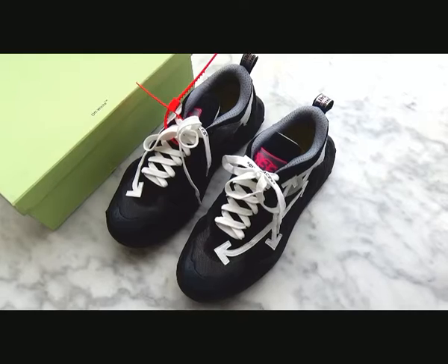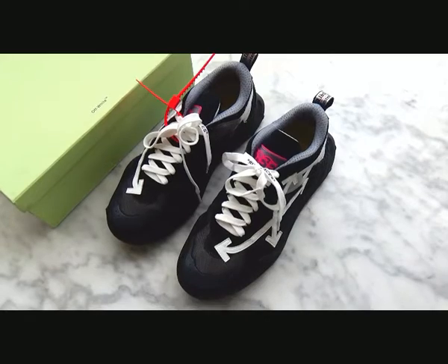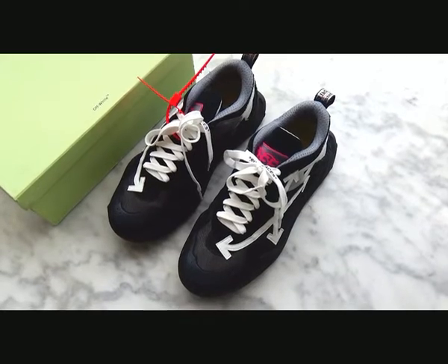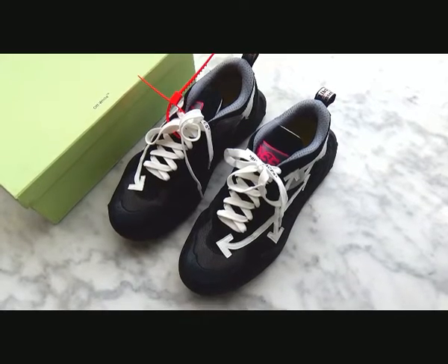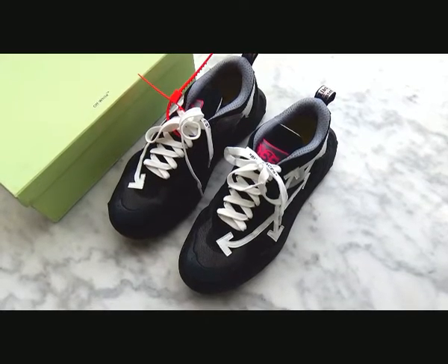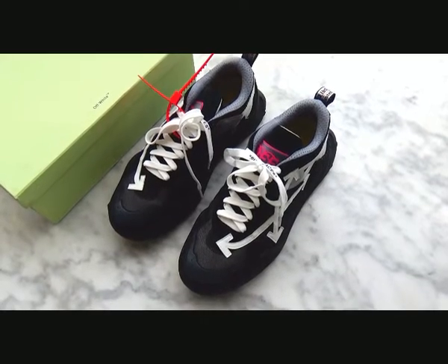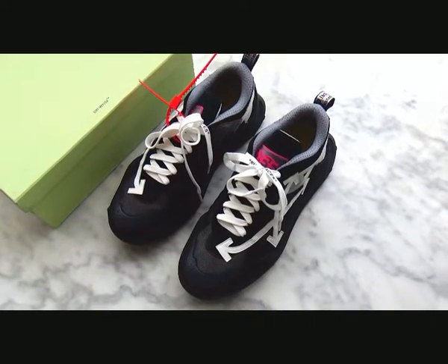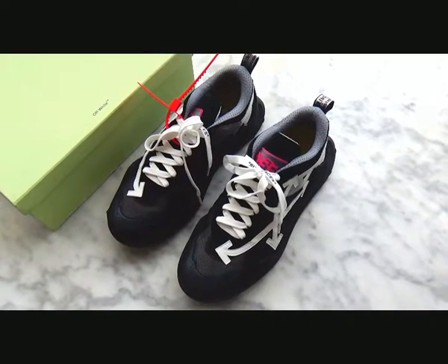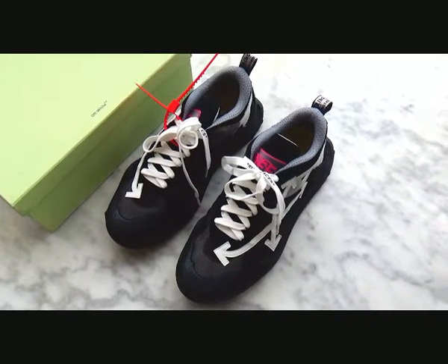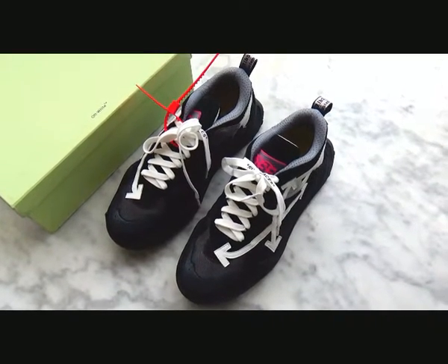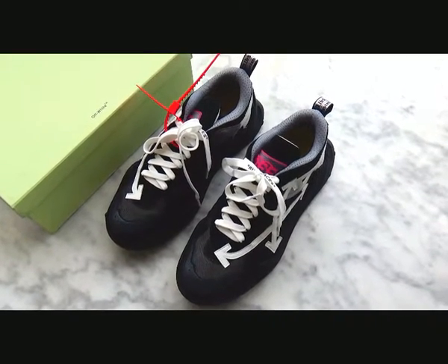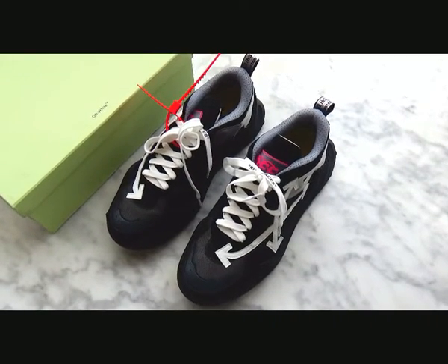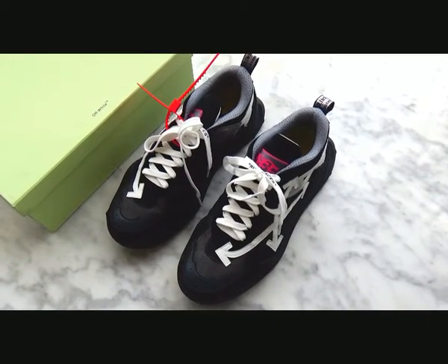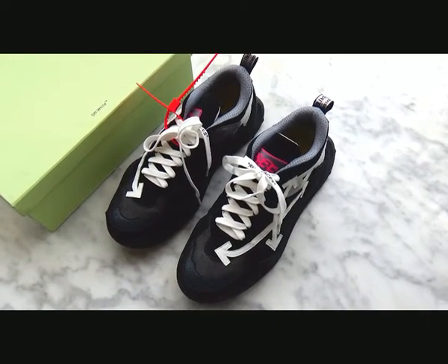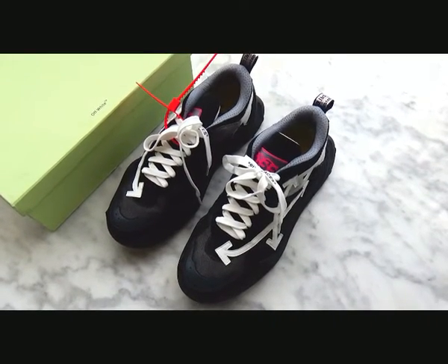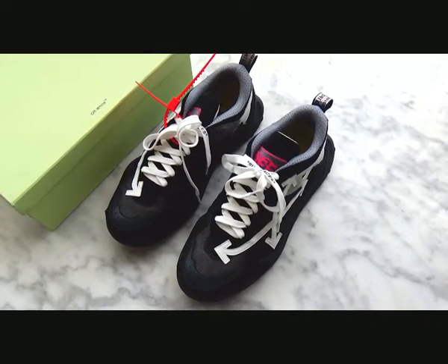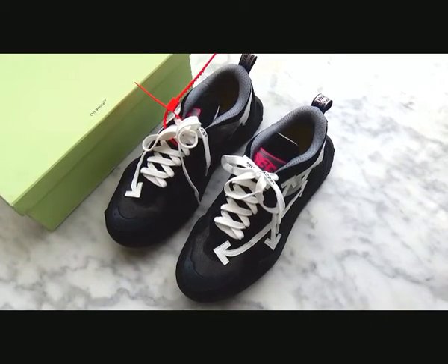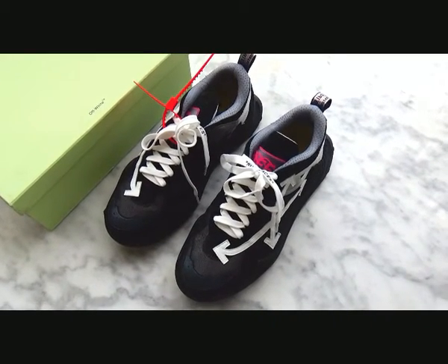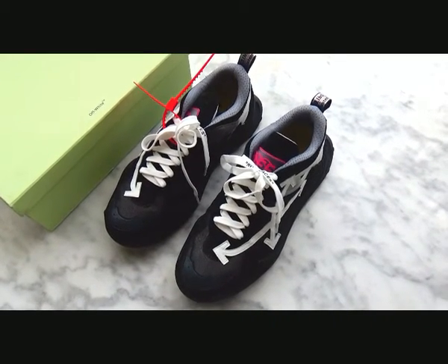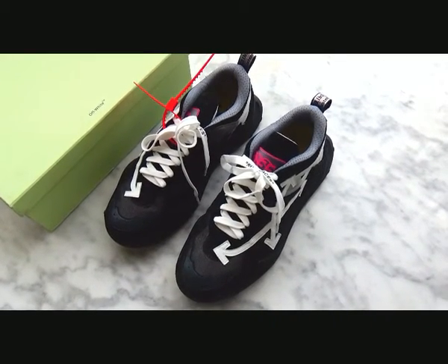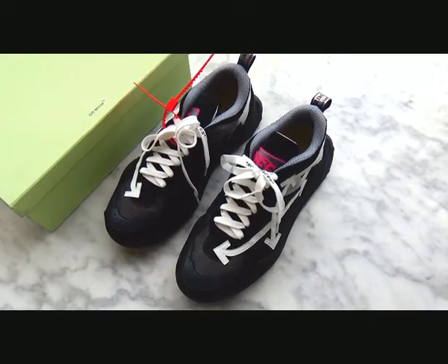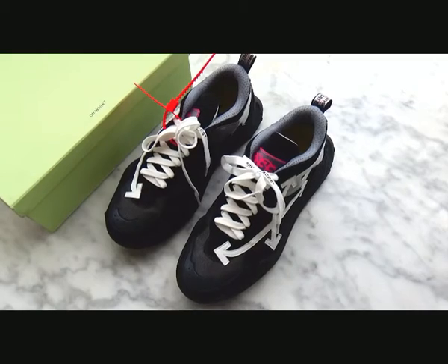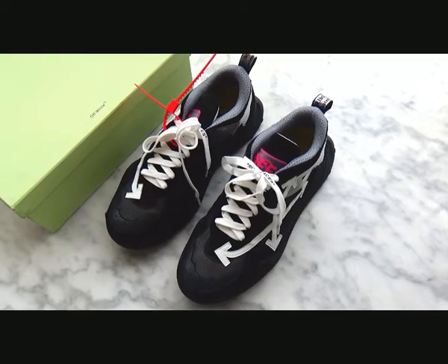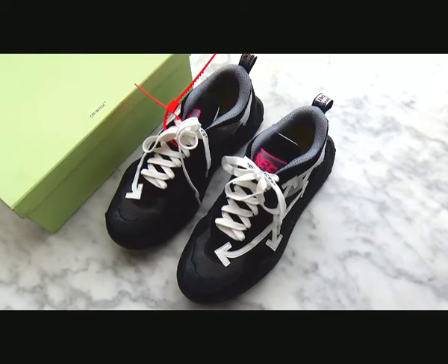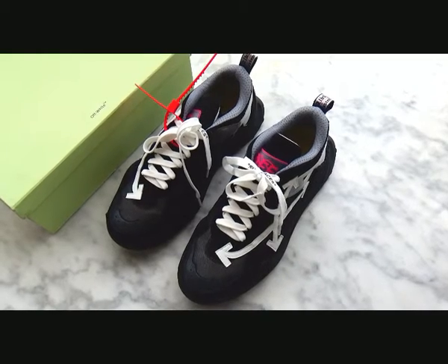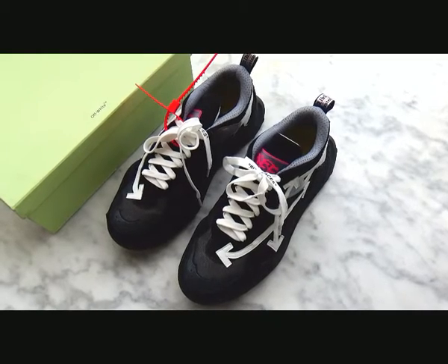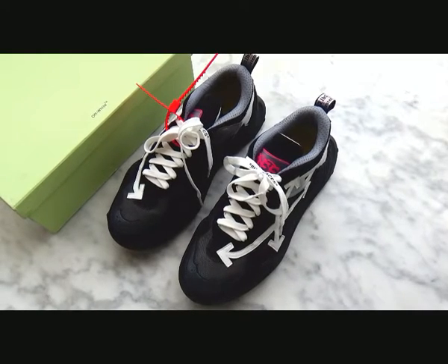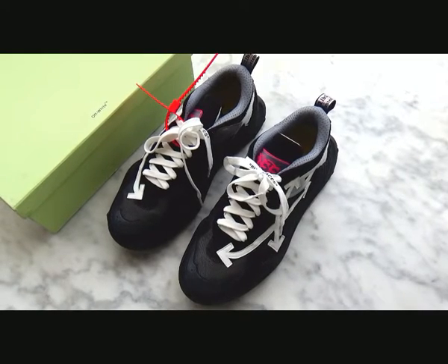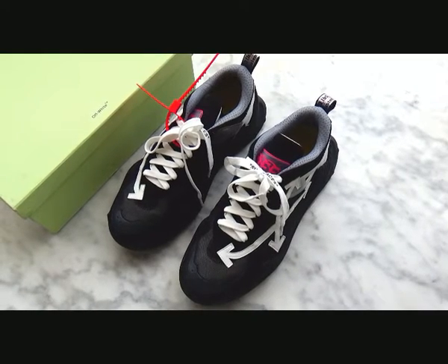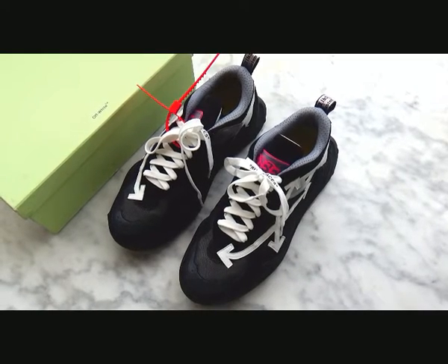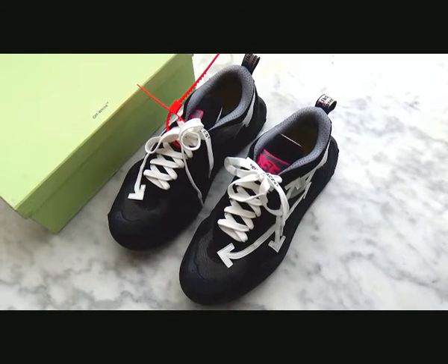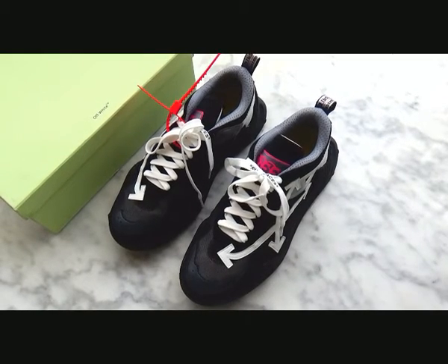Hello guys, welcome back to my channel. This is Vivian from Perfectixie. Under the video, you can find our links to the website and custom review.